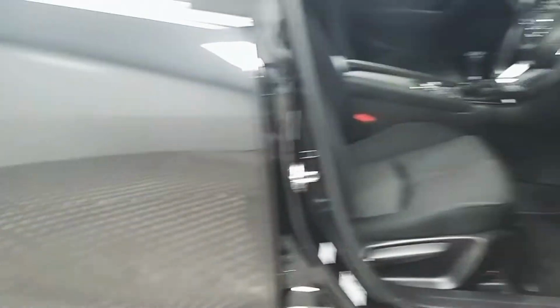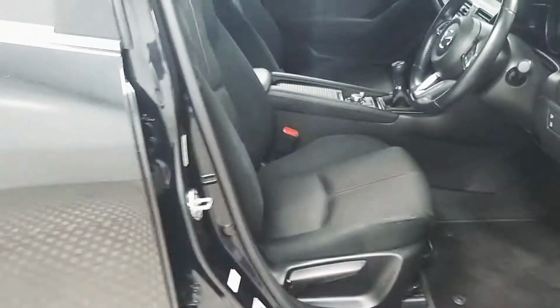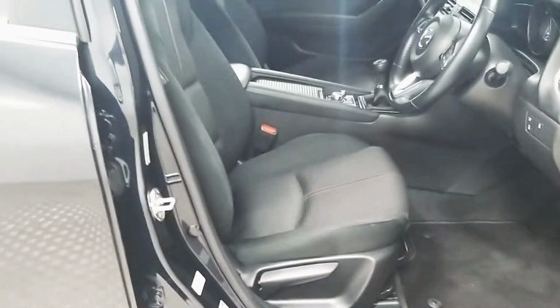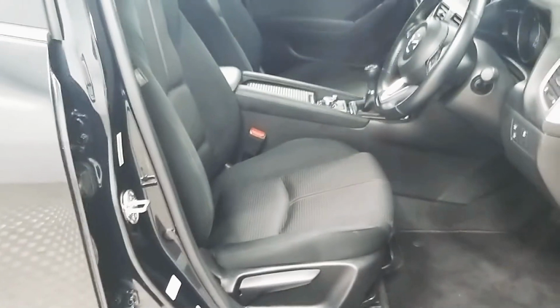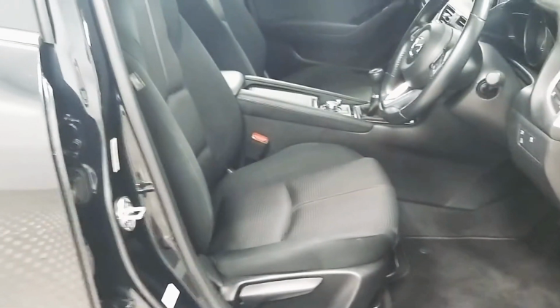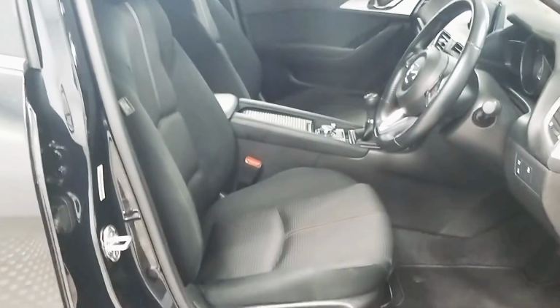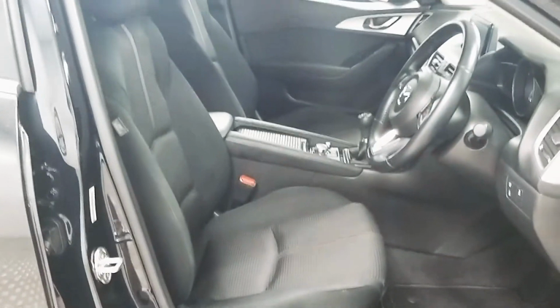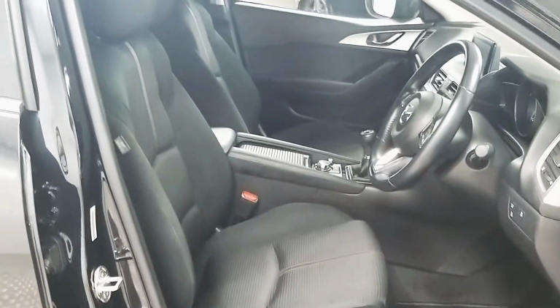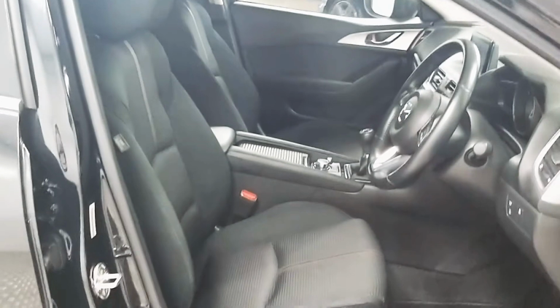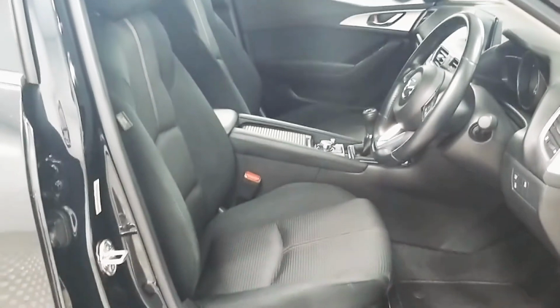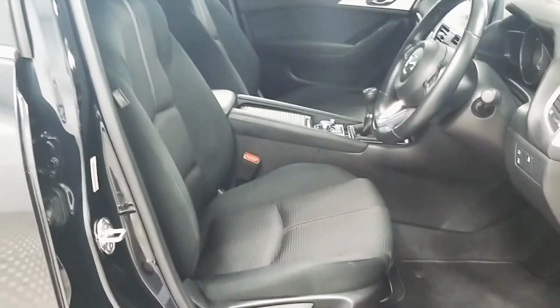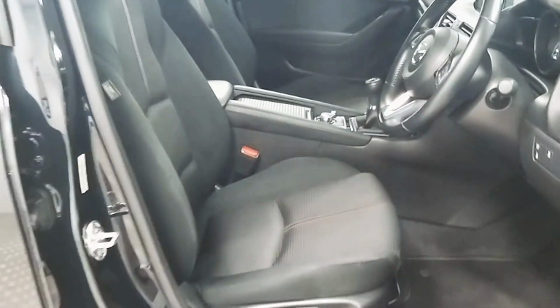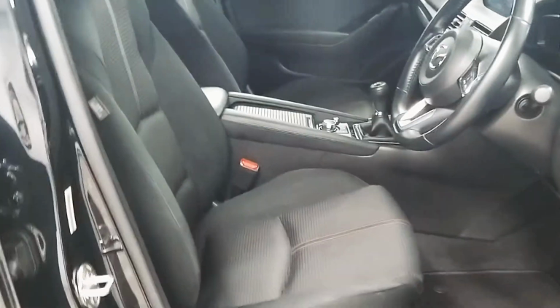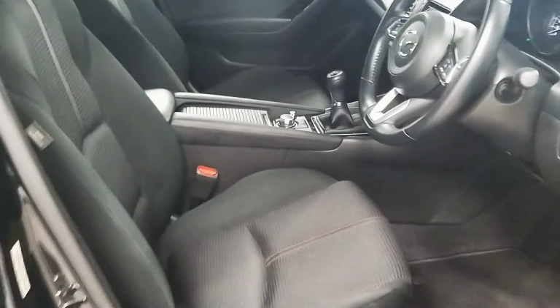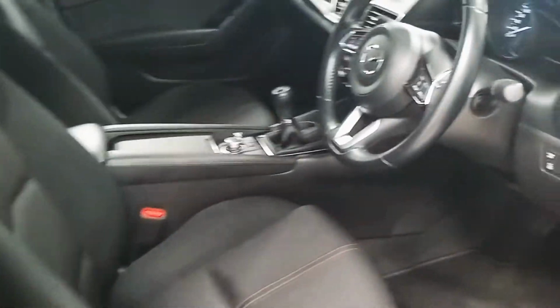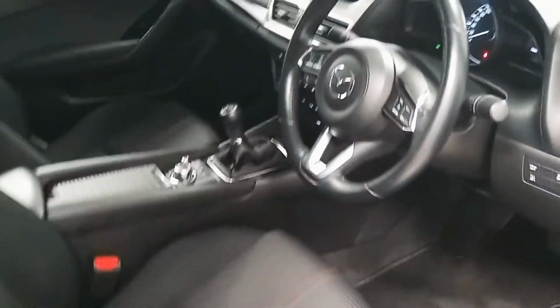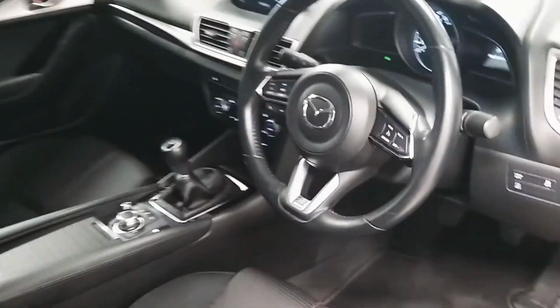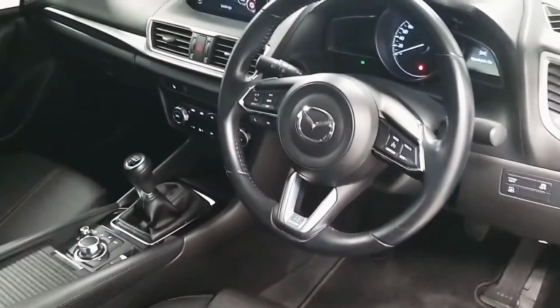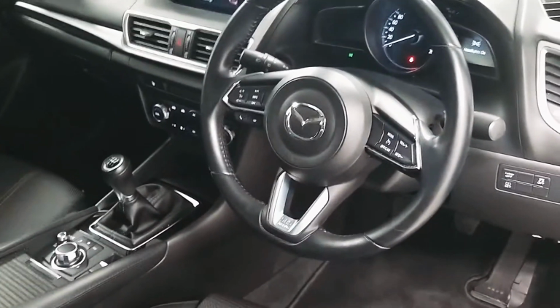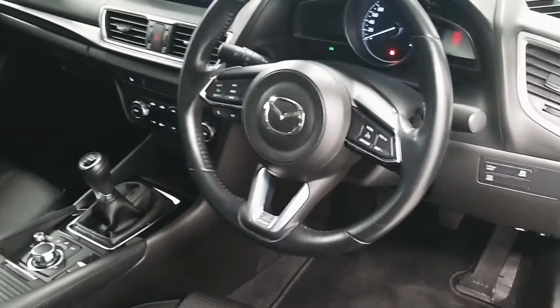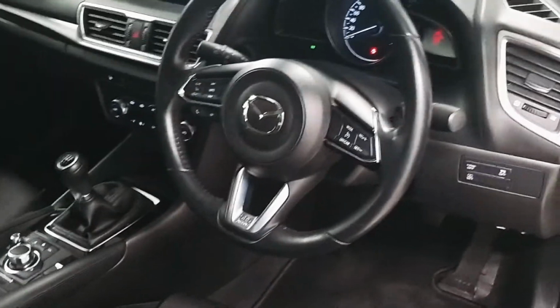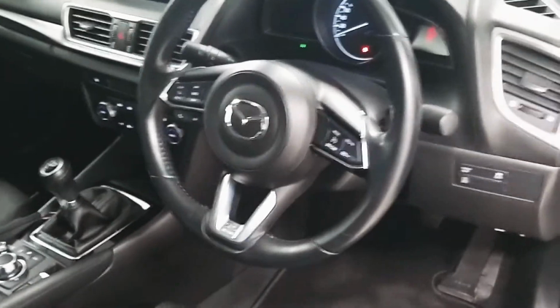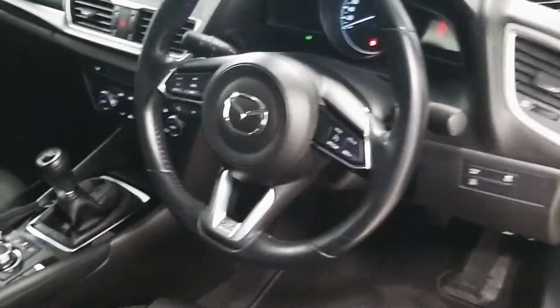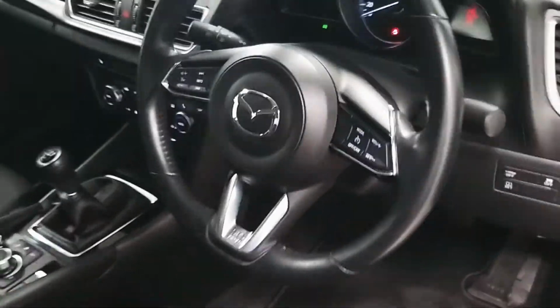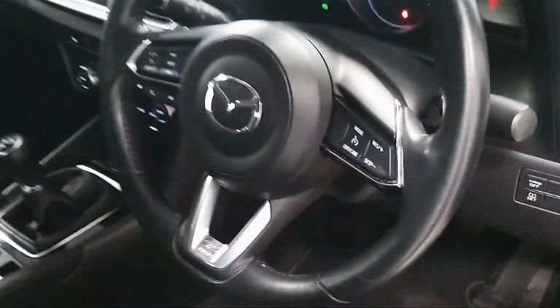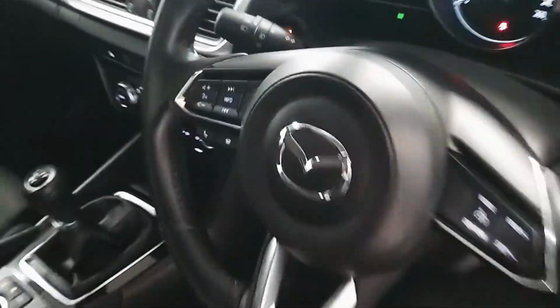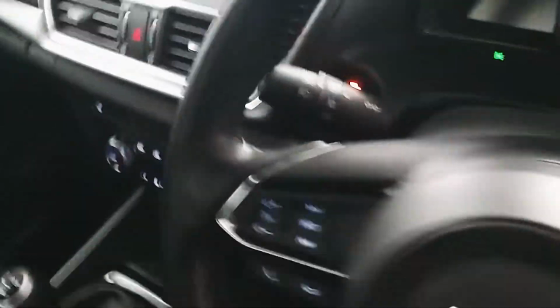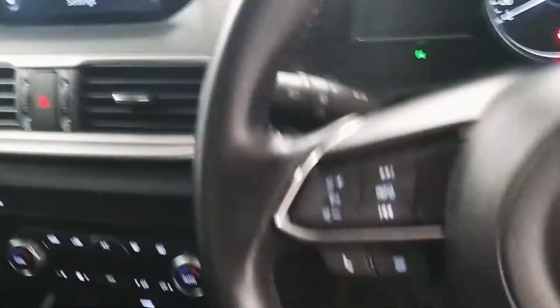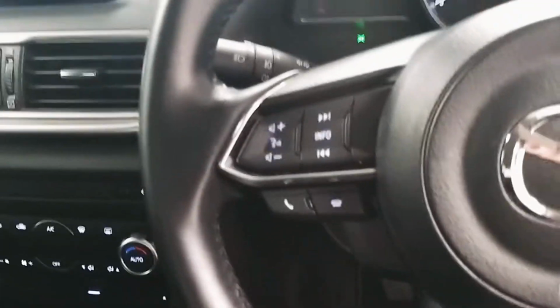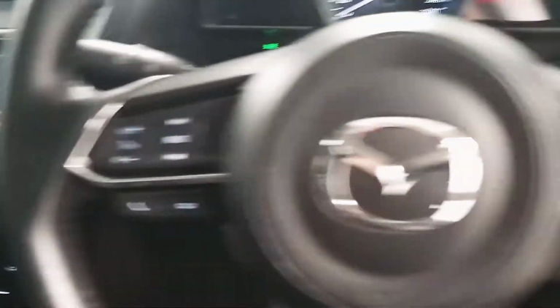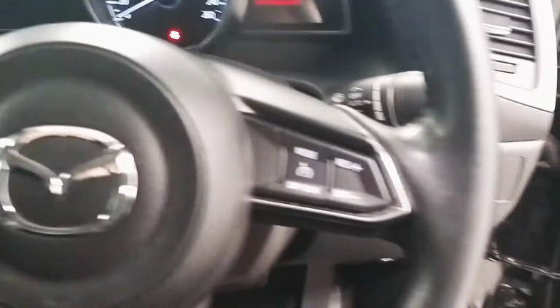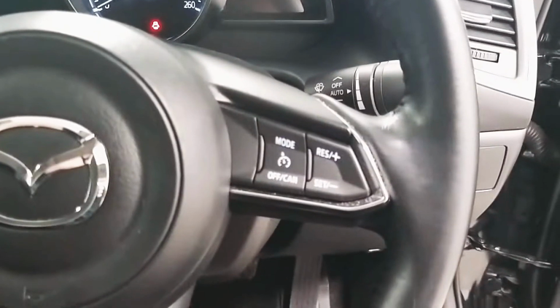The car comes finished with a black class interior. Both the front seats are height adjustable and there are also heated seats. In the center we've got the multi-function steering wheel which has controls for both the Bluetooth as well as the cruise control.